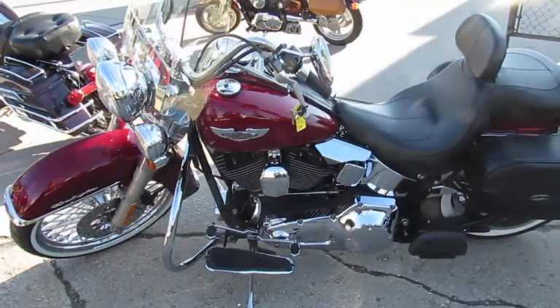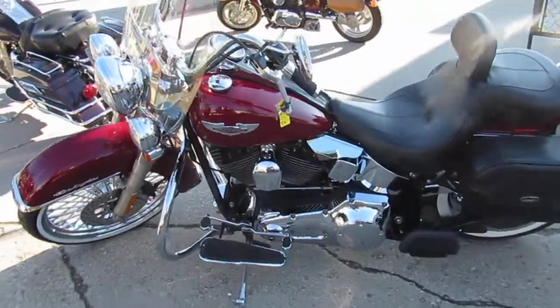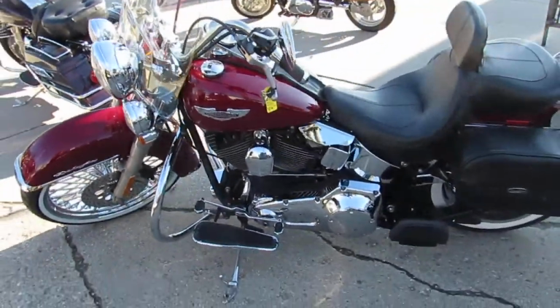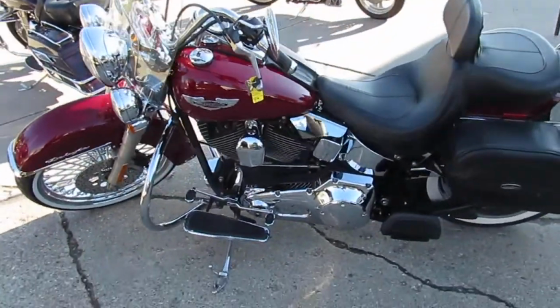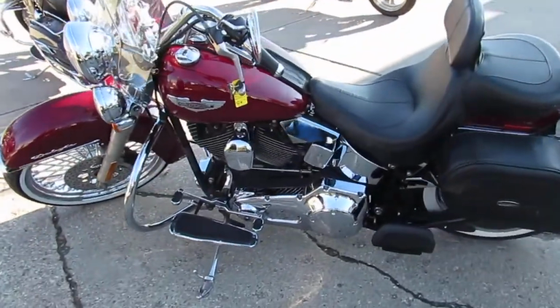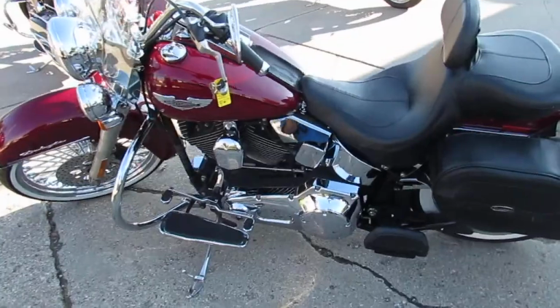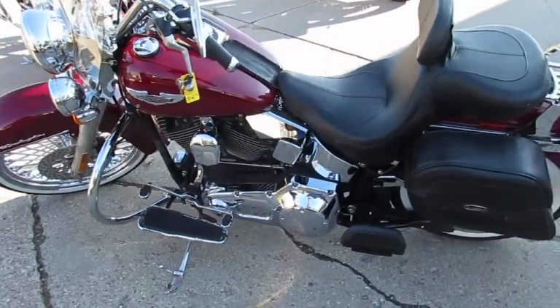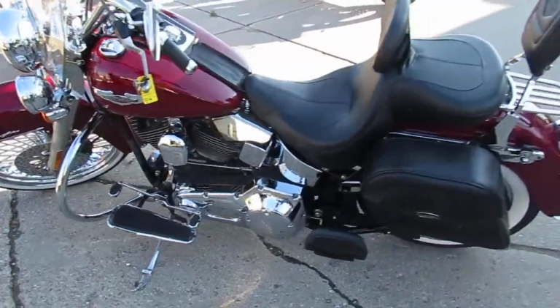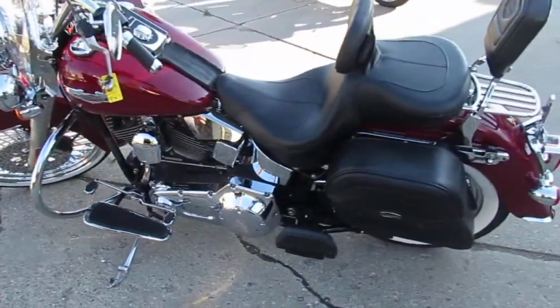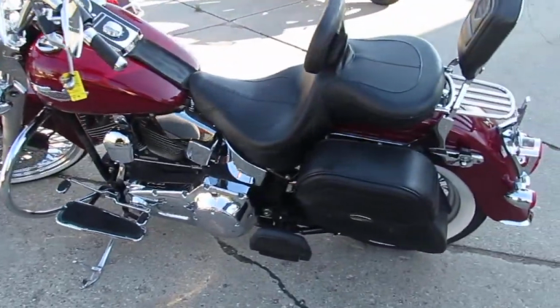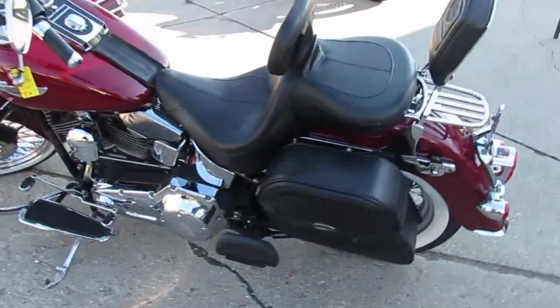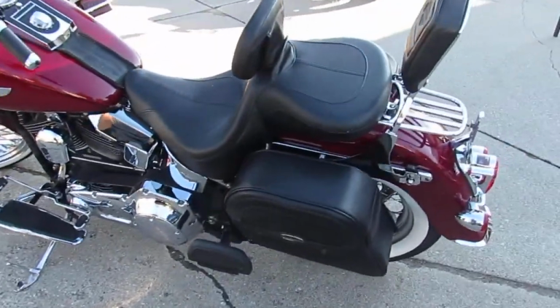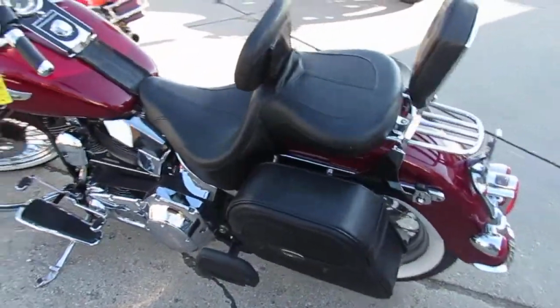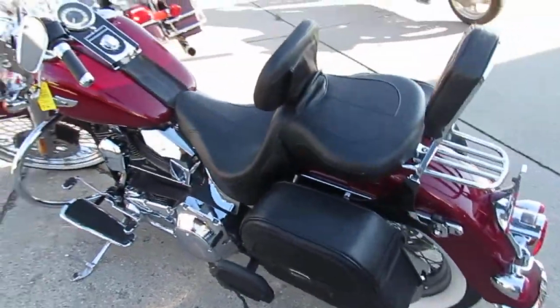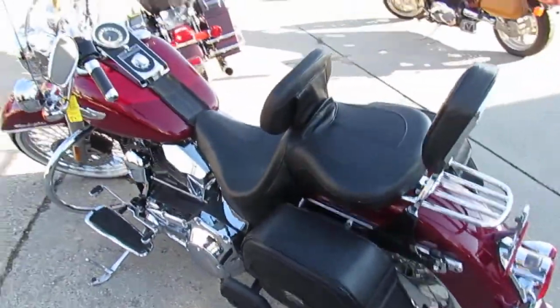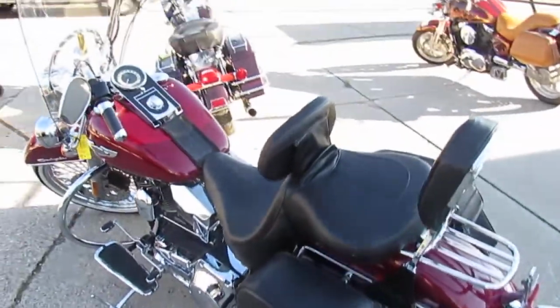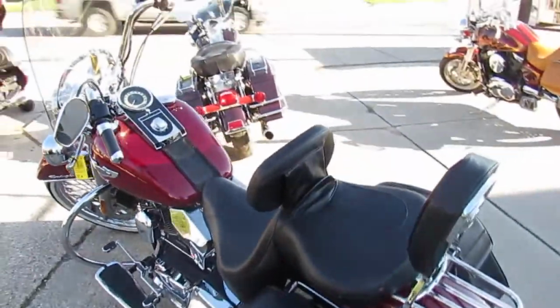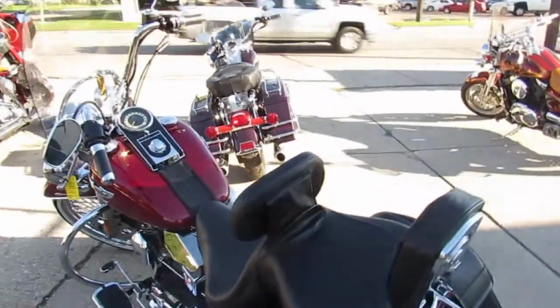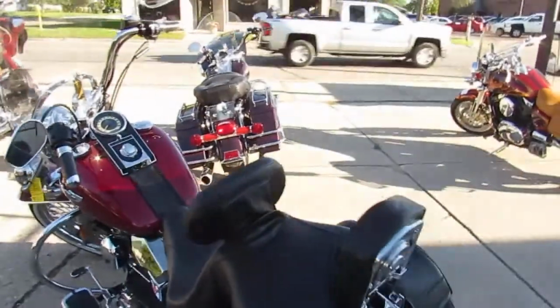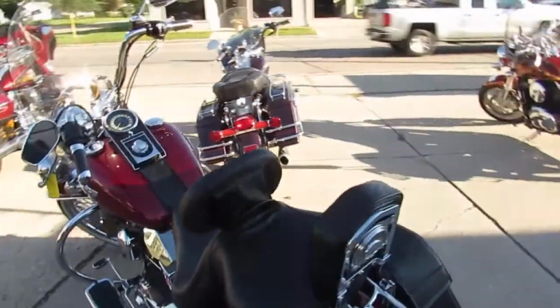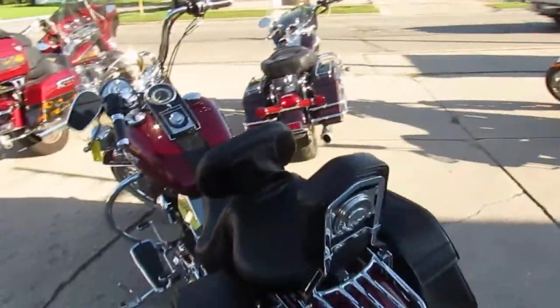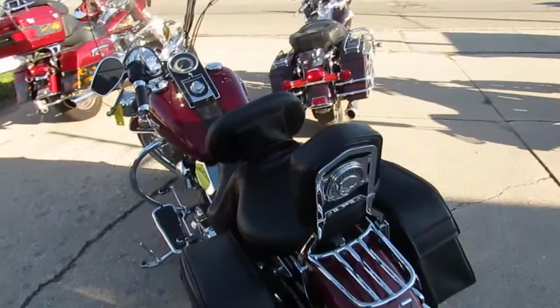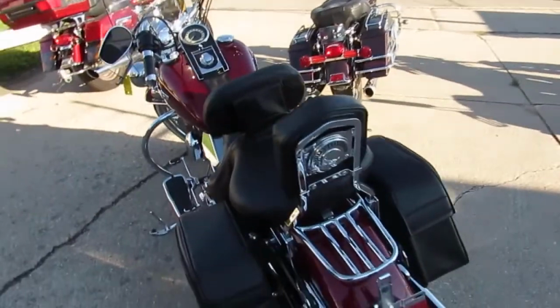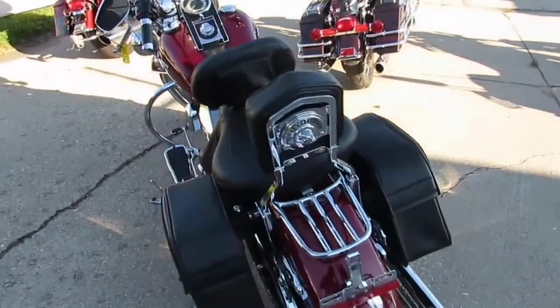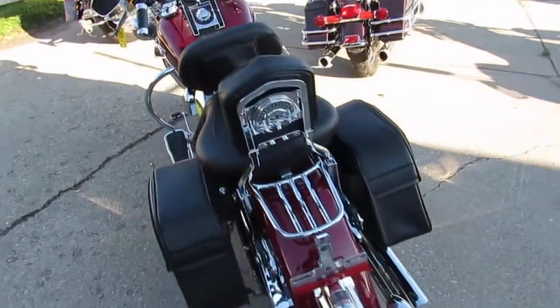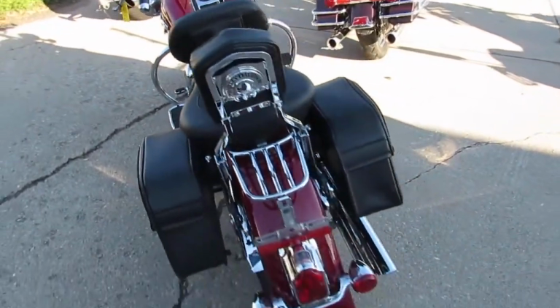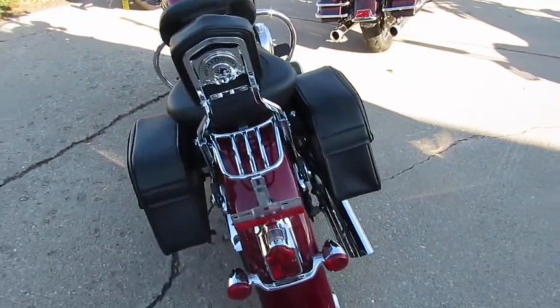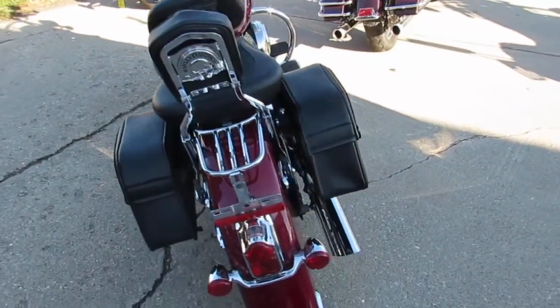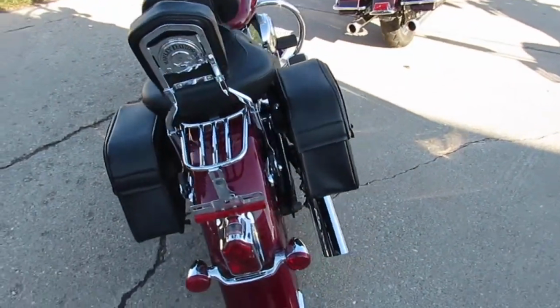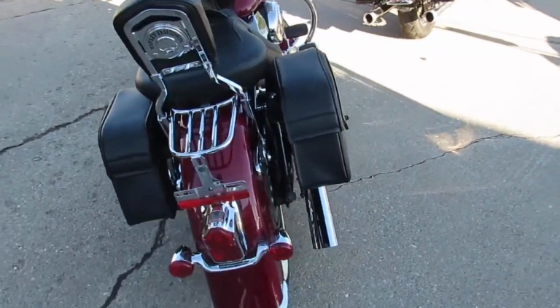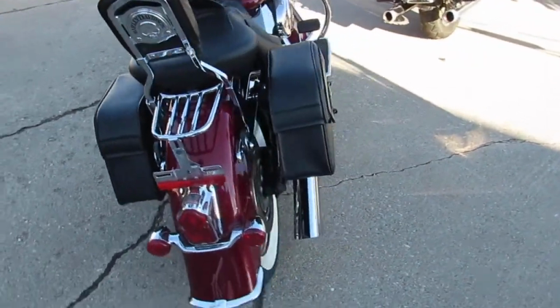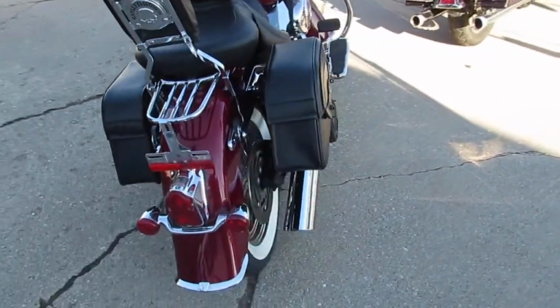It's got the 21 inch fast spoke chrome wheel and all the extras, guys — backrest, luggage rack, saddlebags and more. This is a great bike, guys. You can stand out from the crowd.